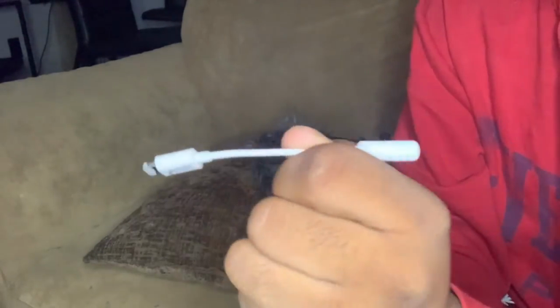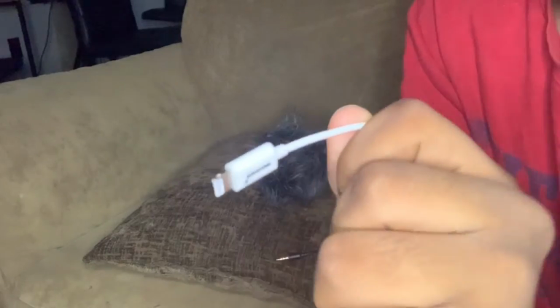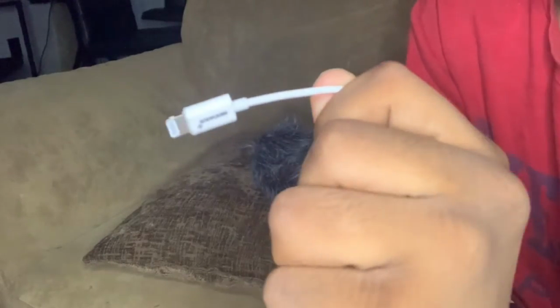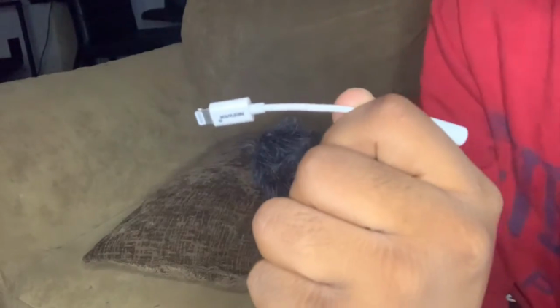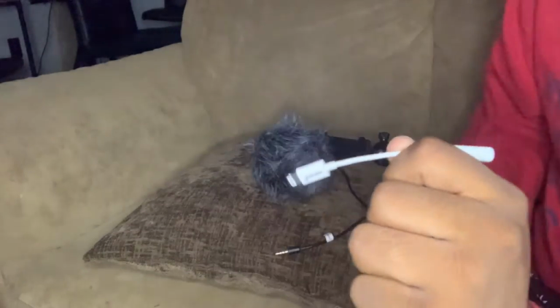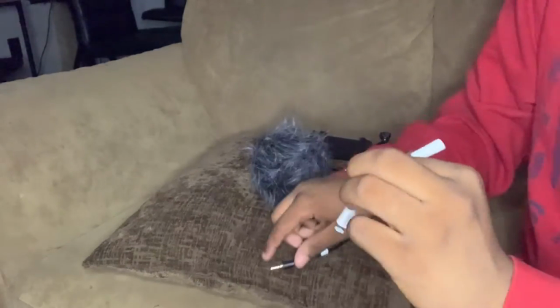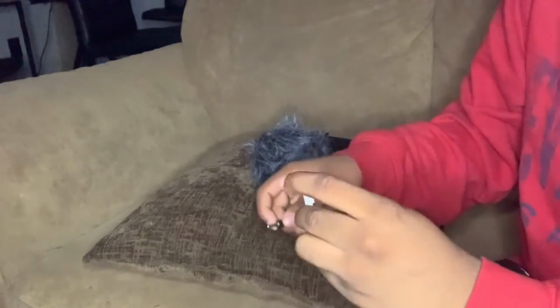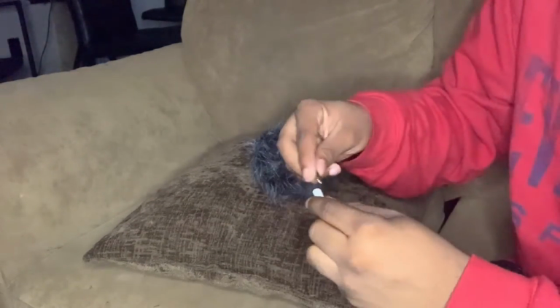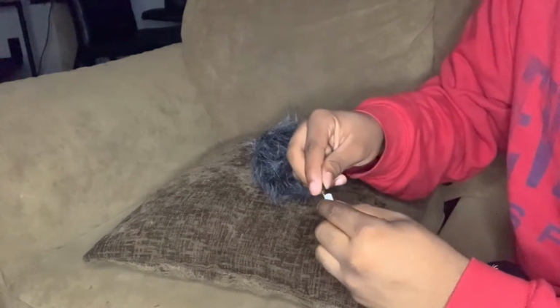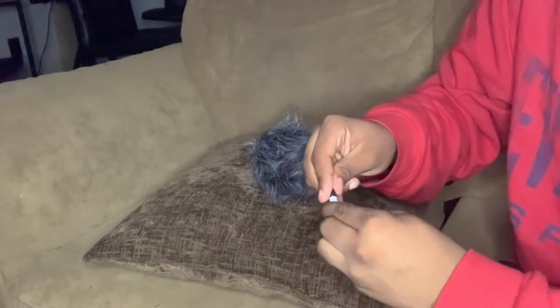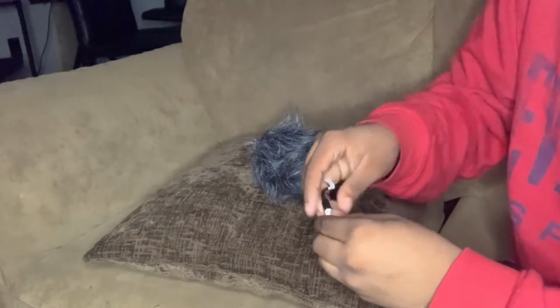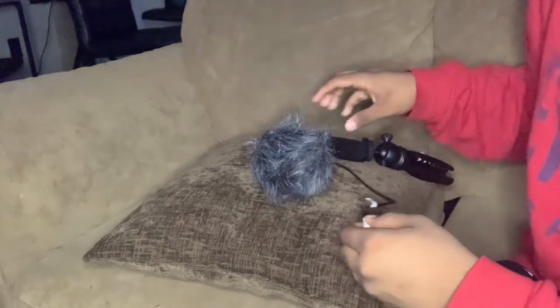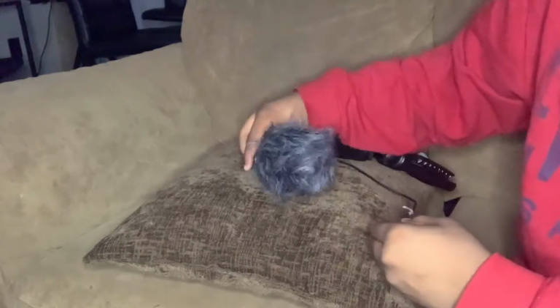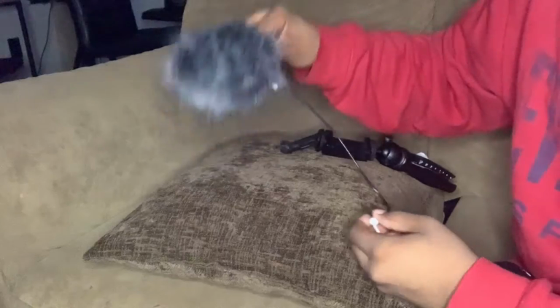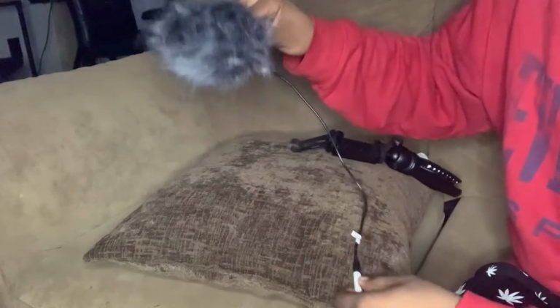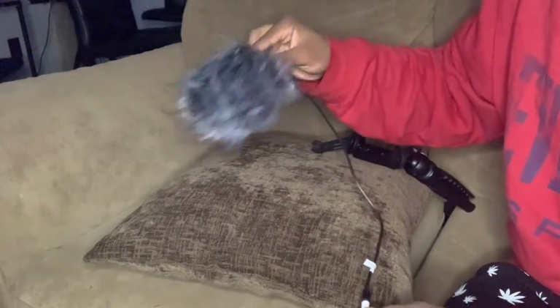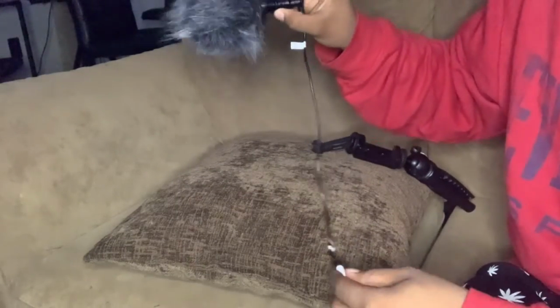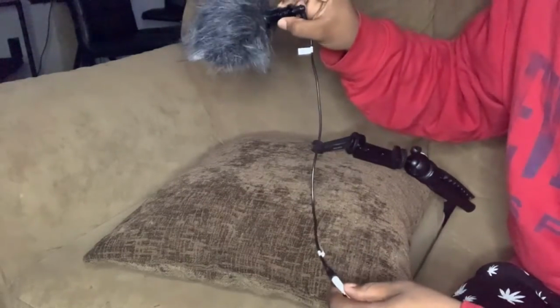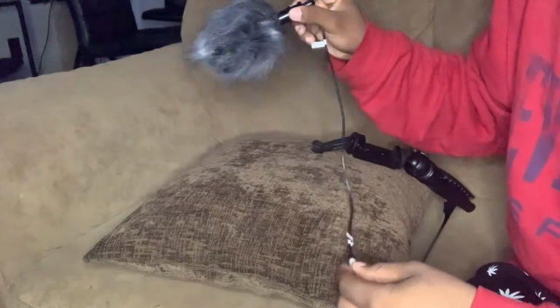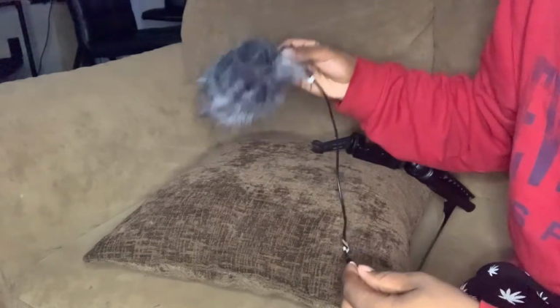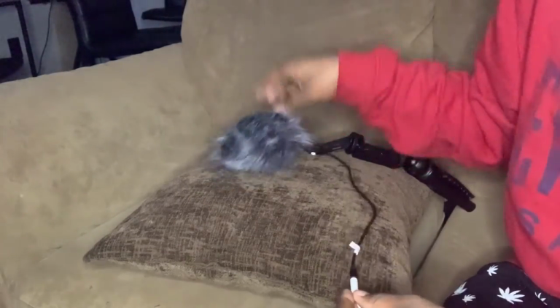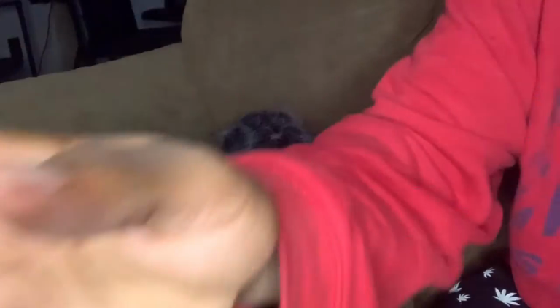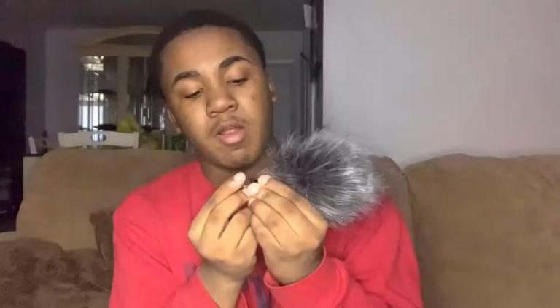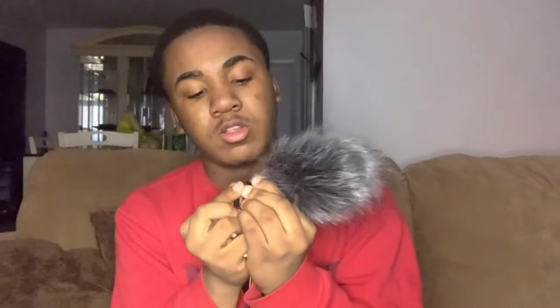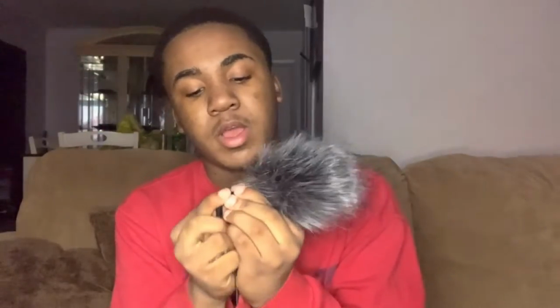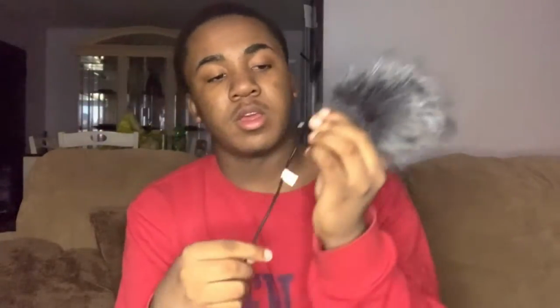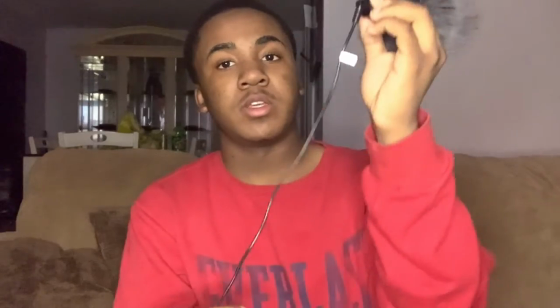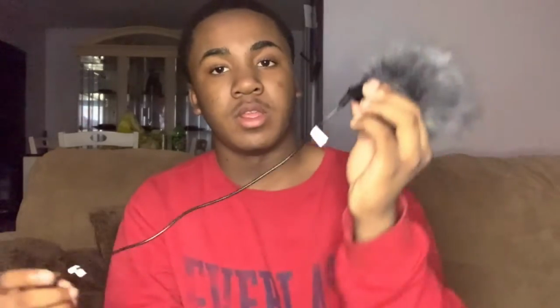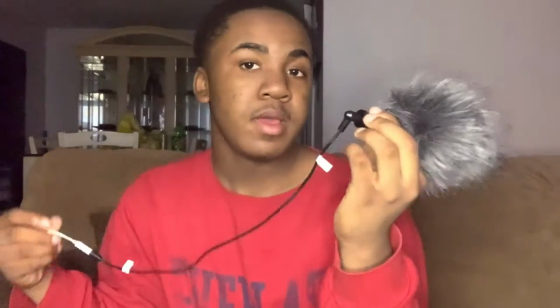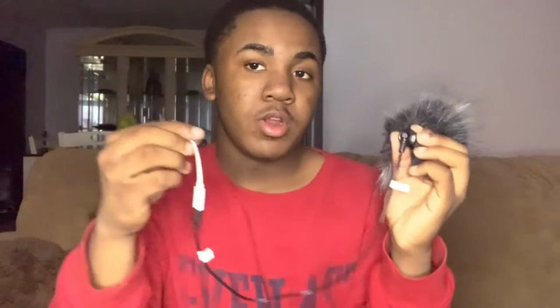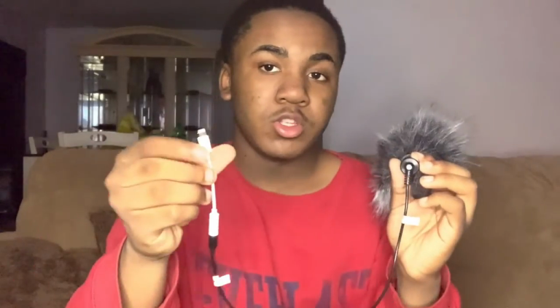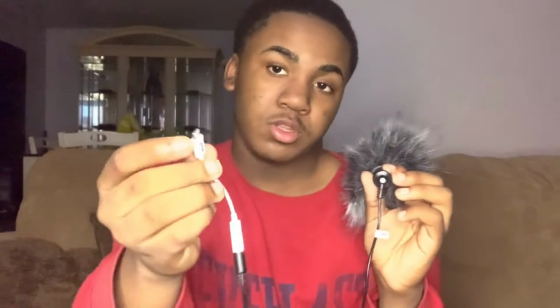Just in case you don't have an Android, they put an iPhone adapter in the package, so this works for both iPhone and Android. You can easily connect it and plug in your phone — this part goes into the mic, it clips in, and then this goes into your phone.